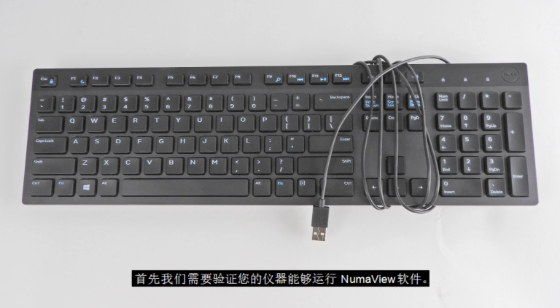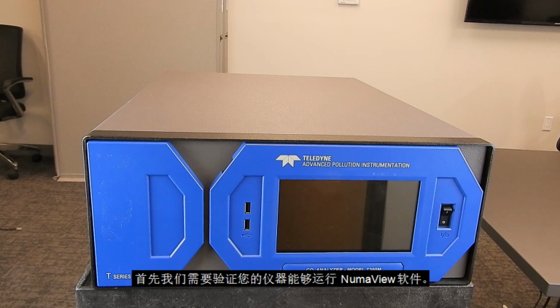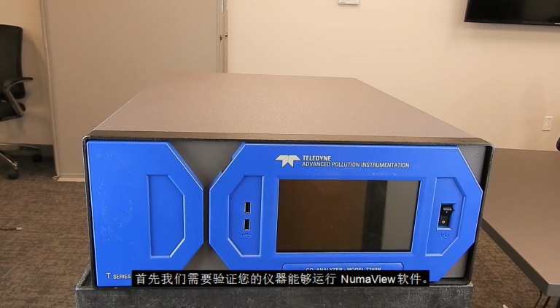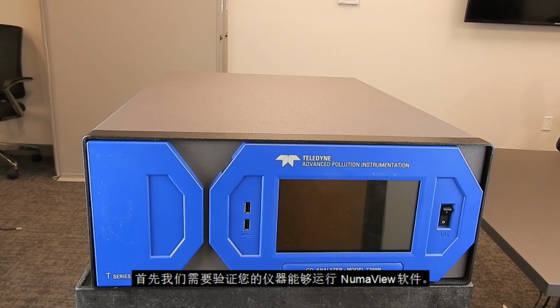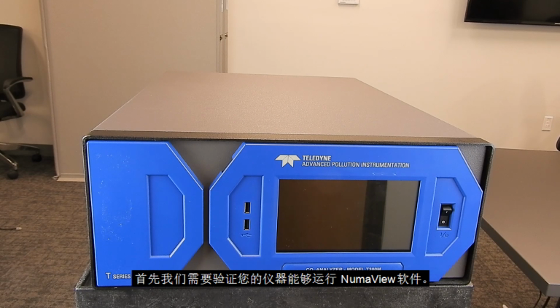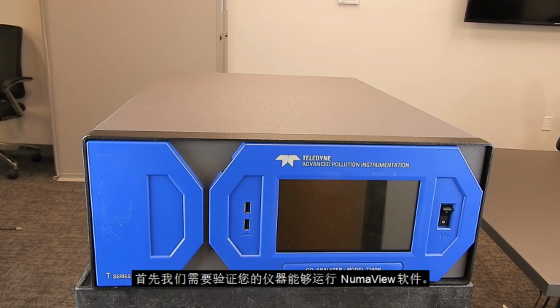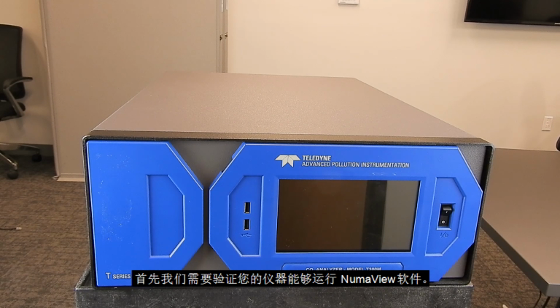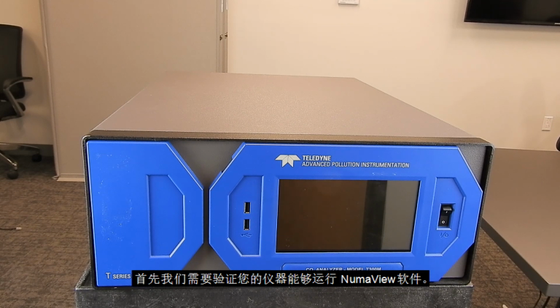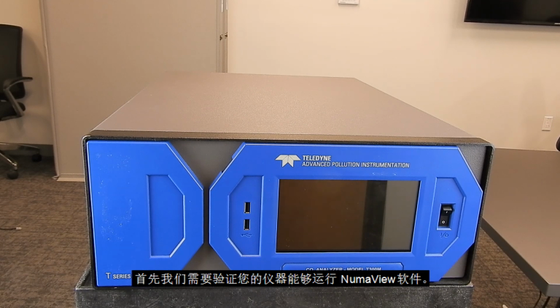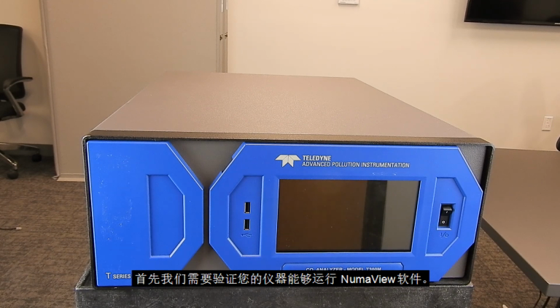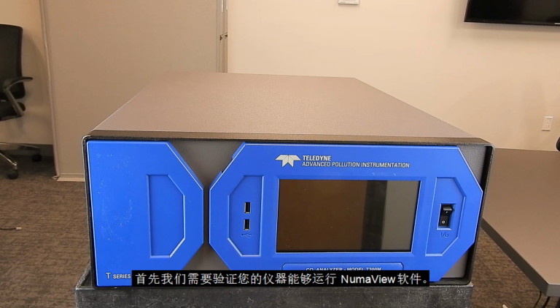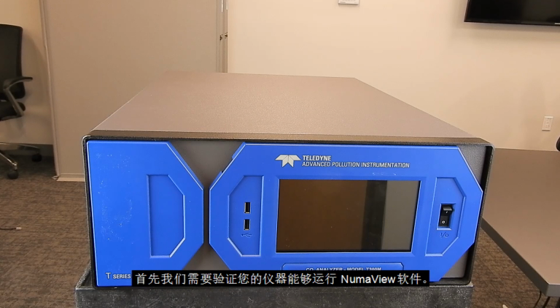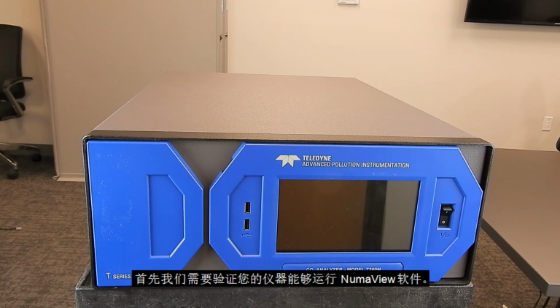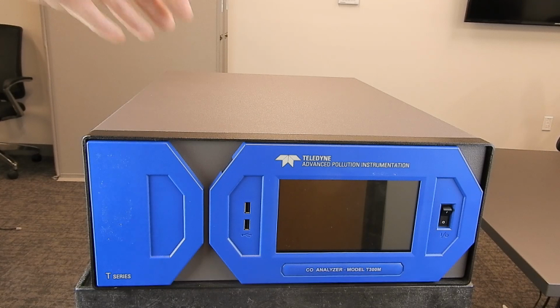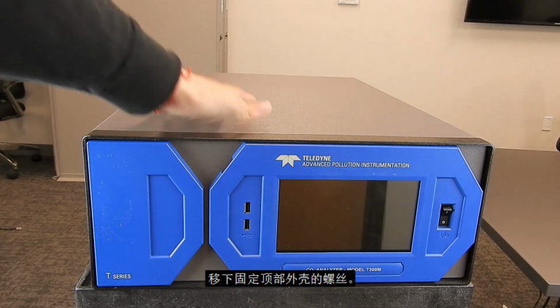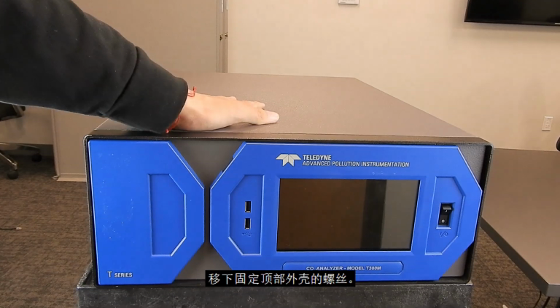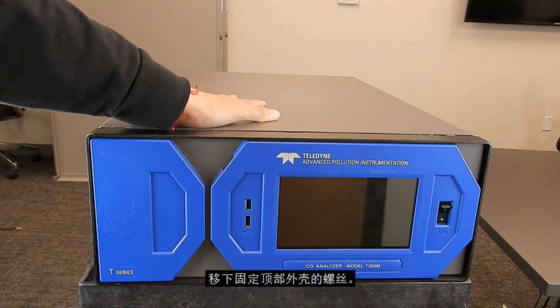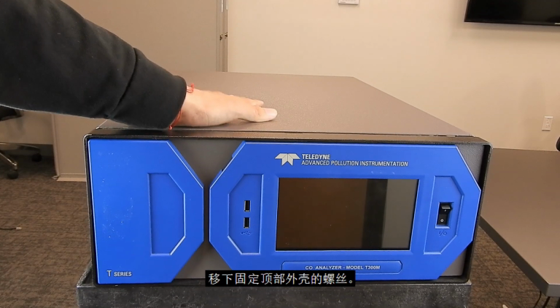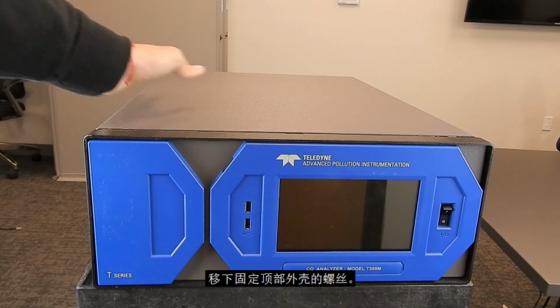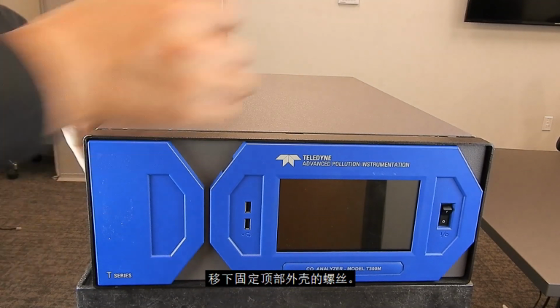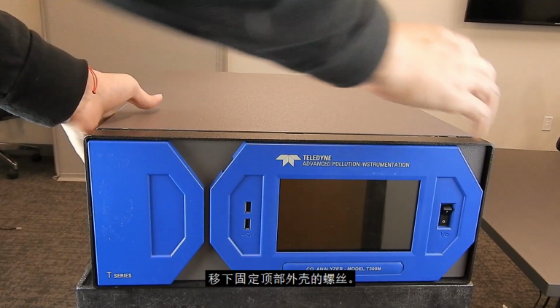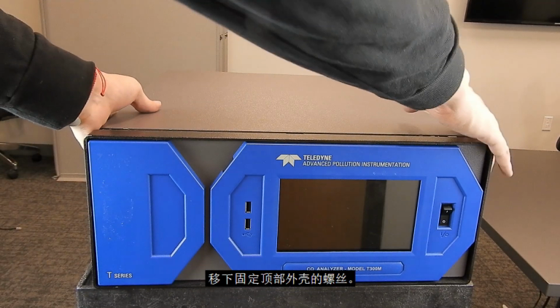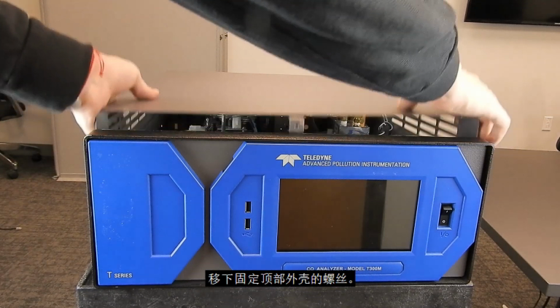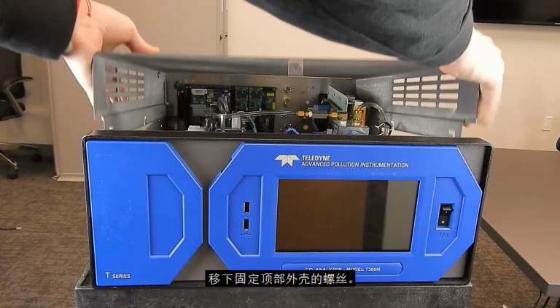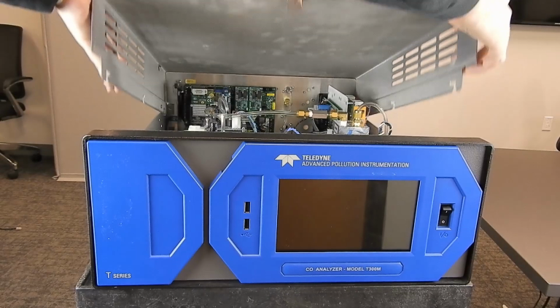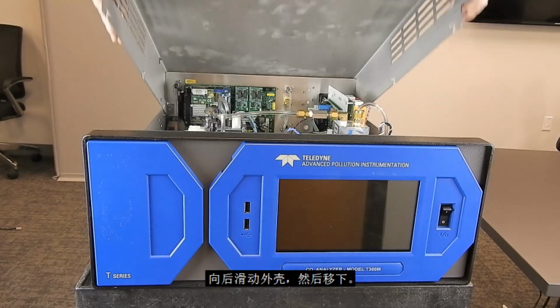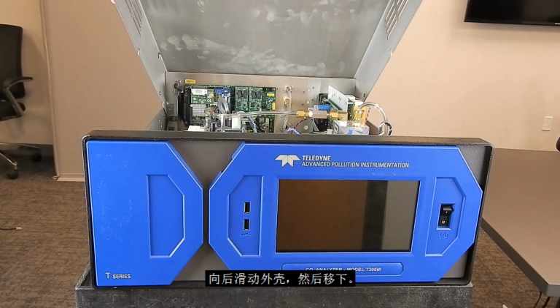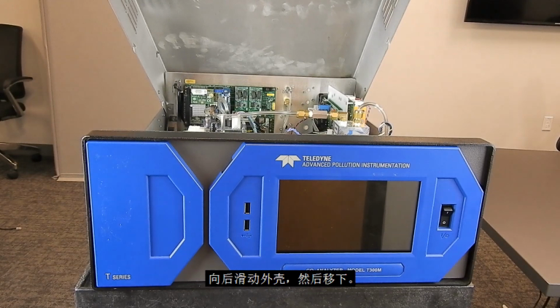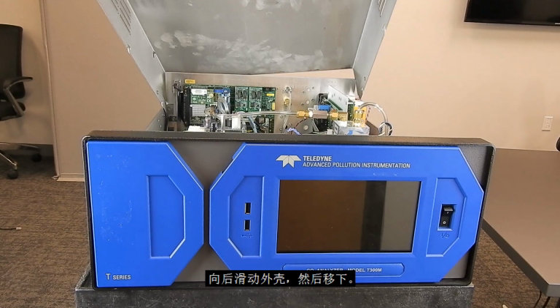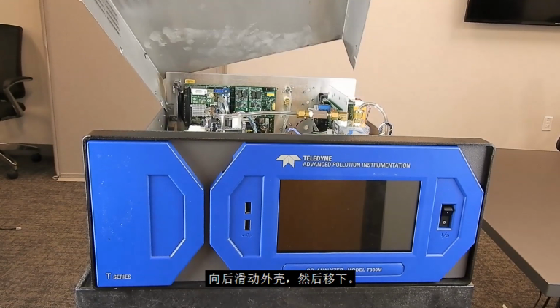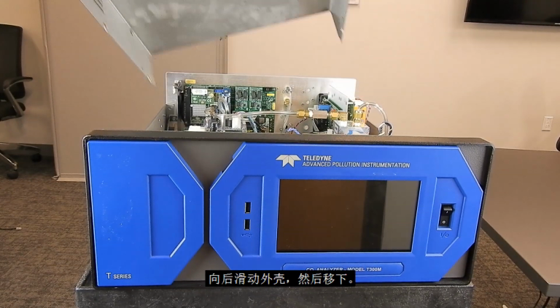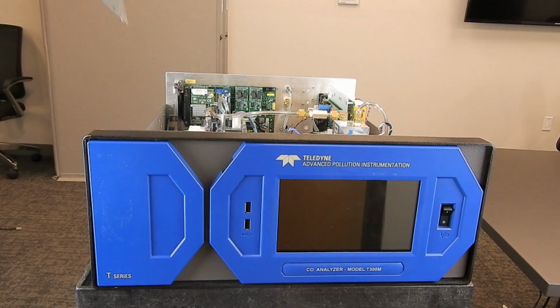First we need to verify your T-Series instrument is capable of running NumaView software. Start by removing the screws that hold the top cover in place. Slide the cover back and then remove it.